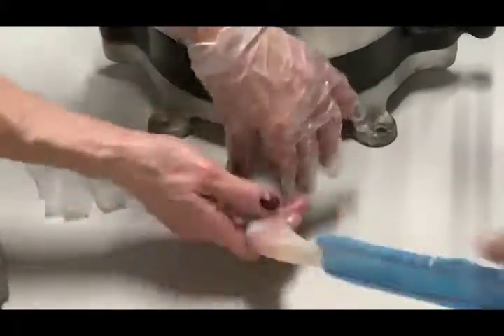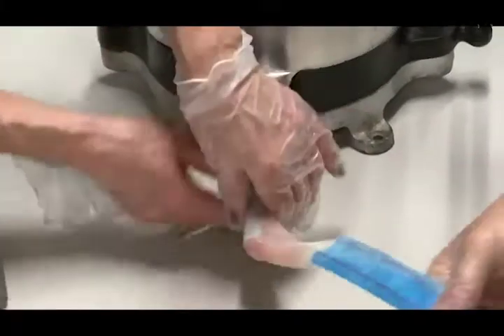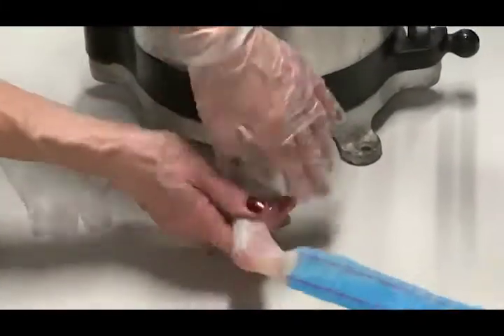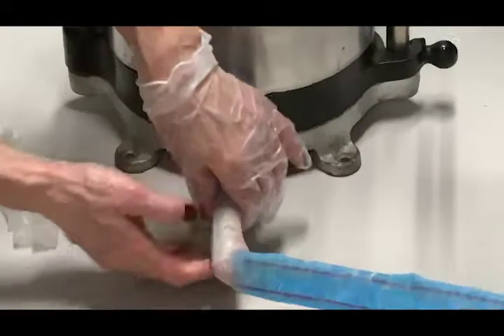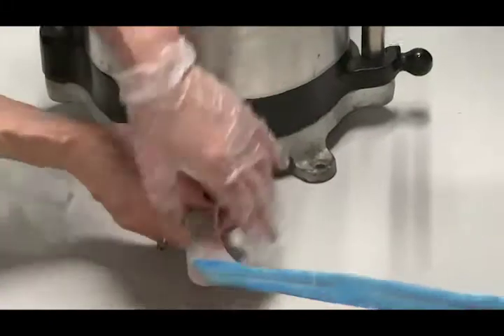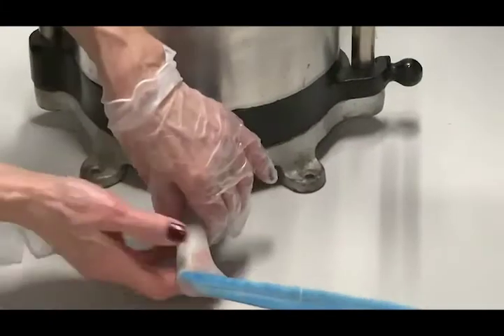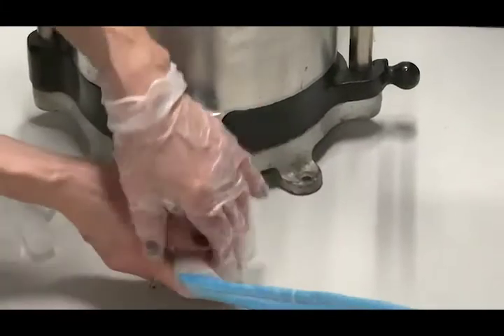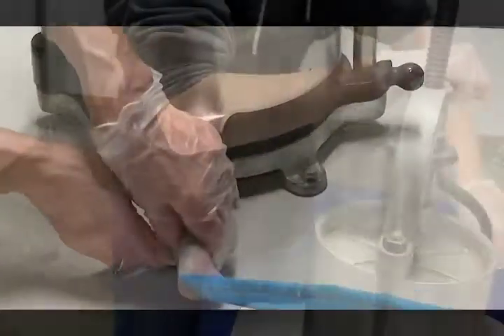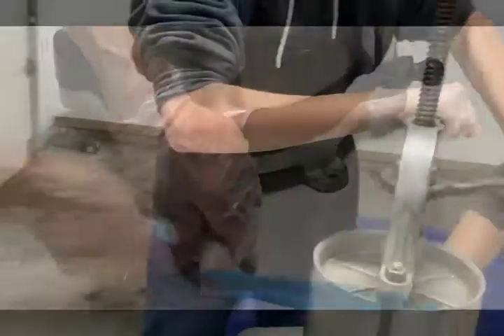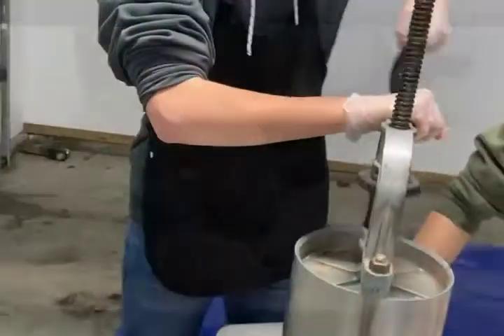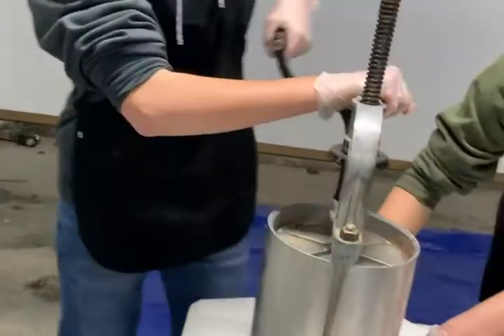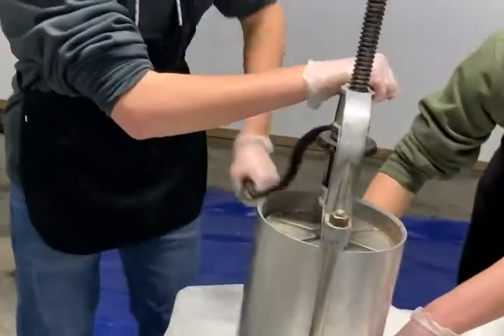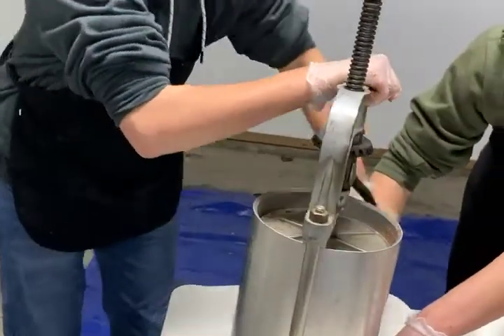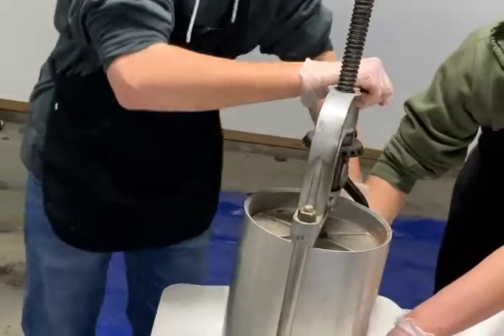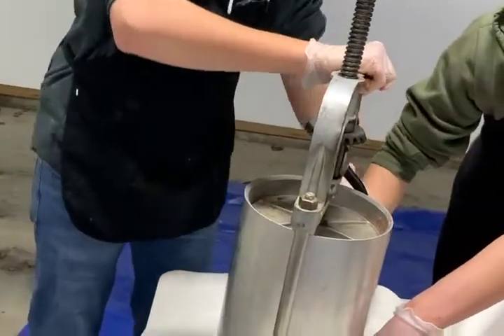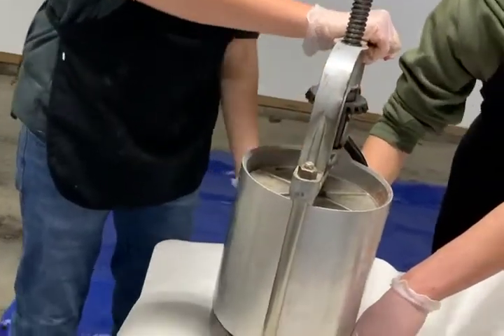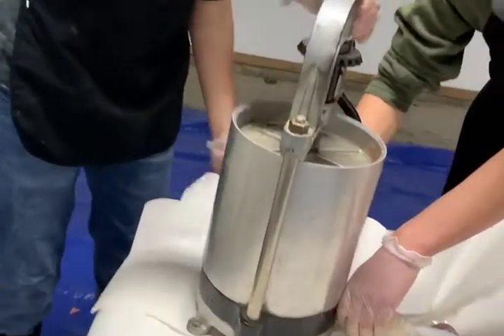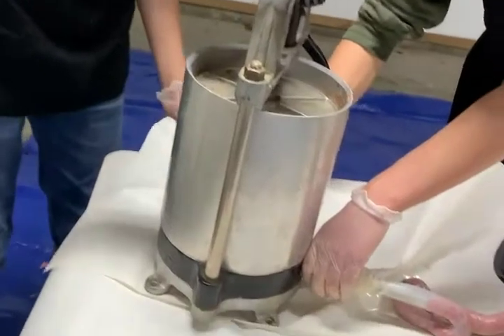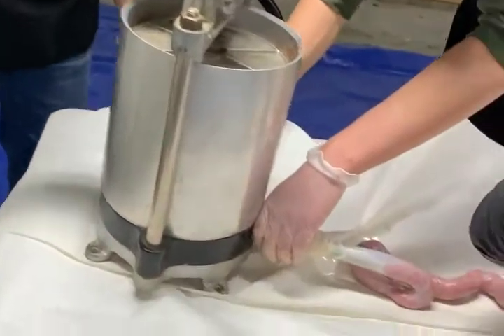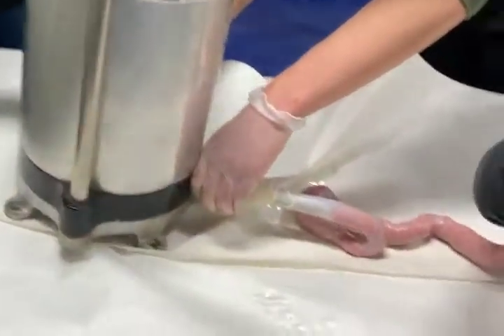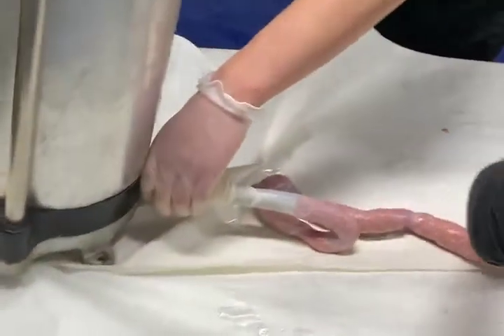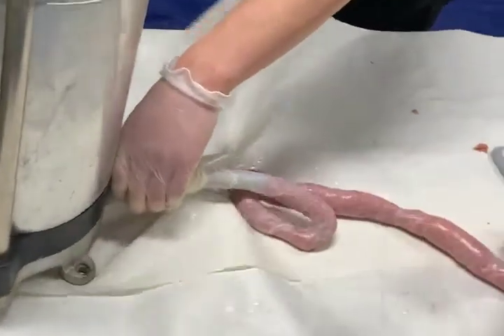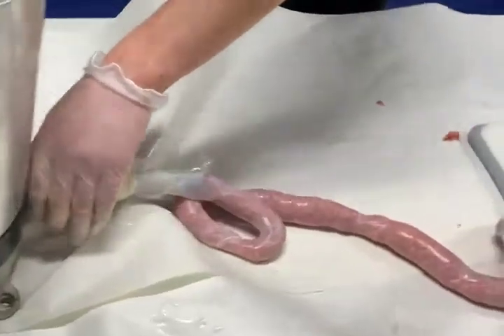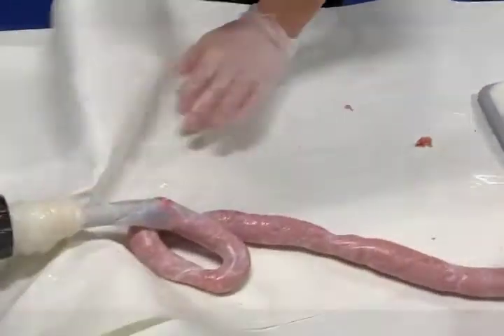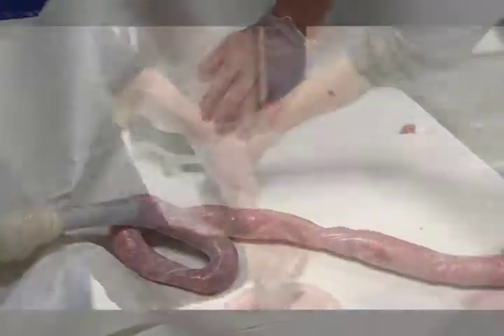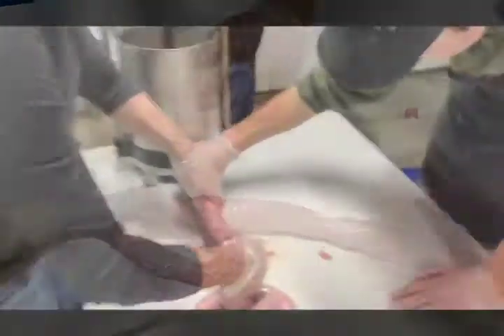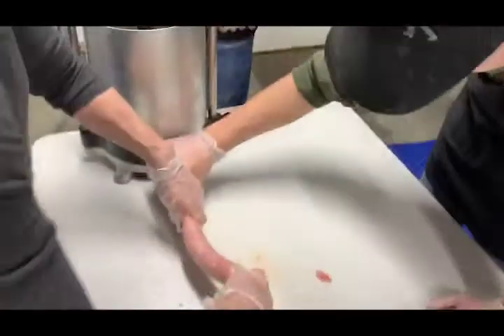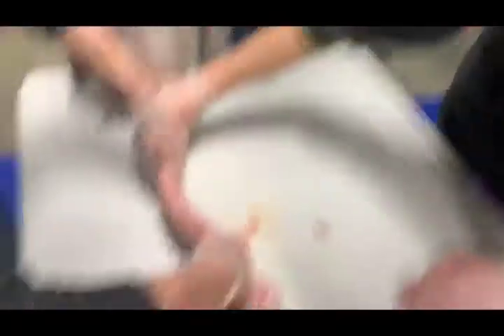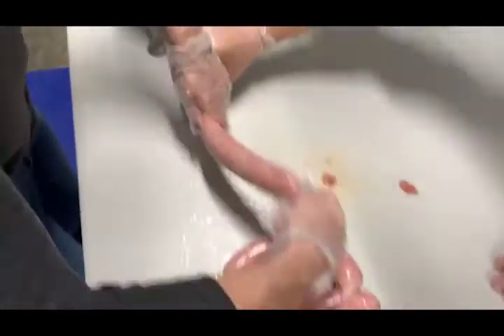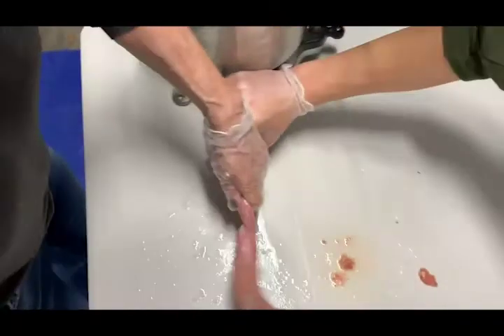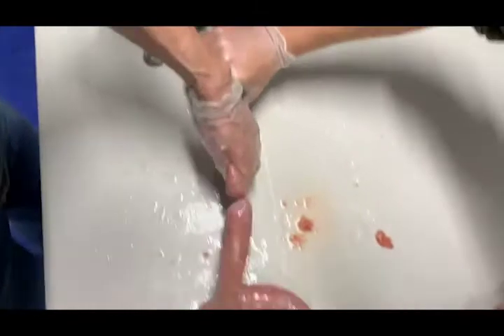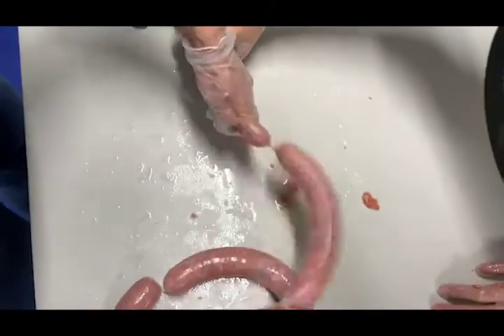Stuffing the casings requires at least three sets of hands: one to crank the handle, one to control the output, and one to twist the Bratwurst into links. The cranker should try to maintain a steady speed.